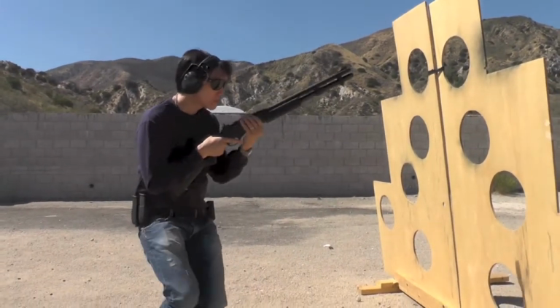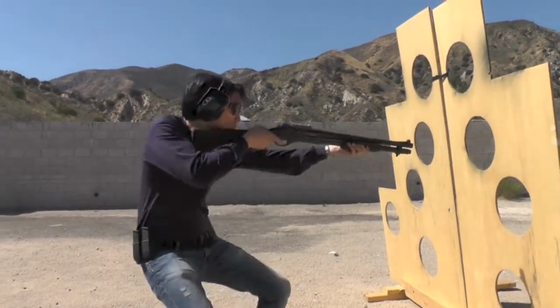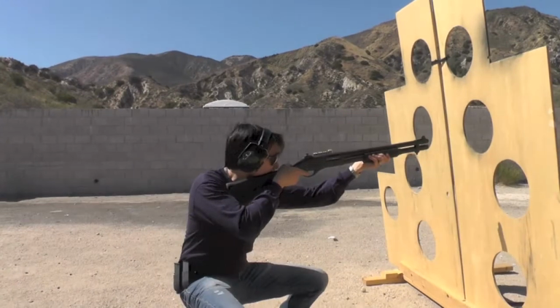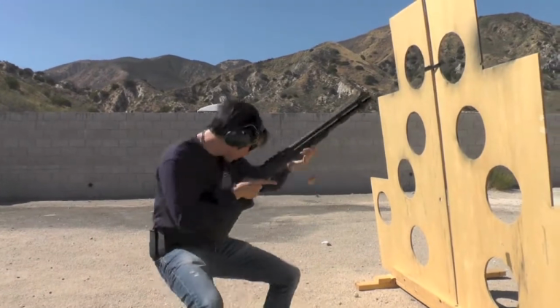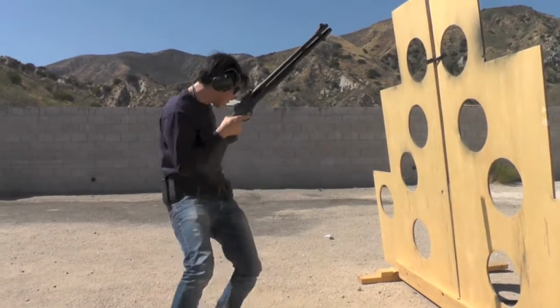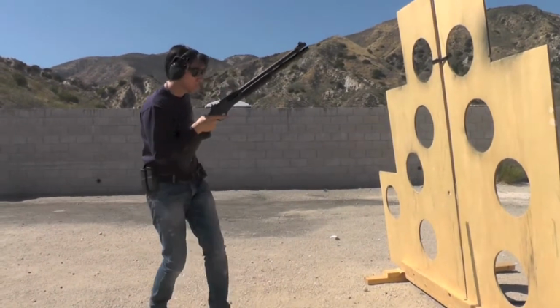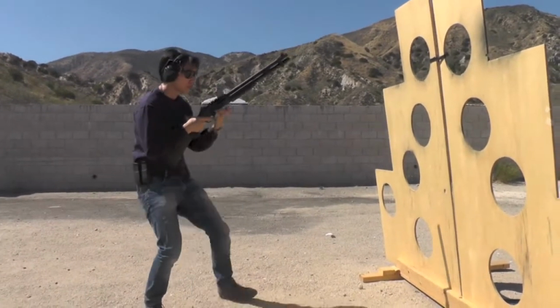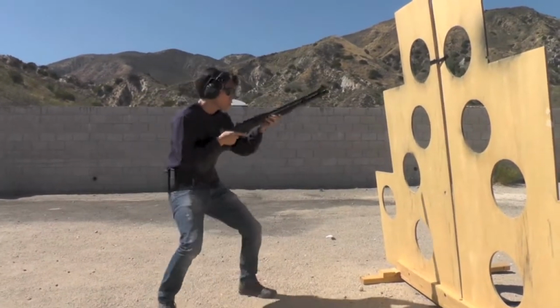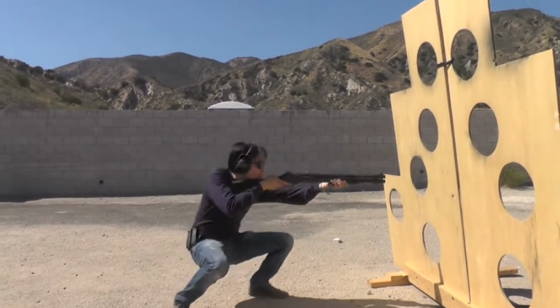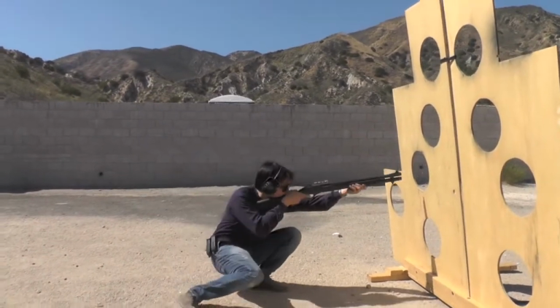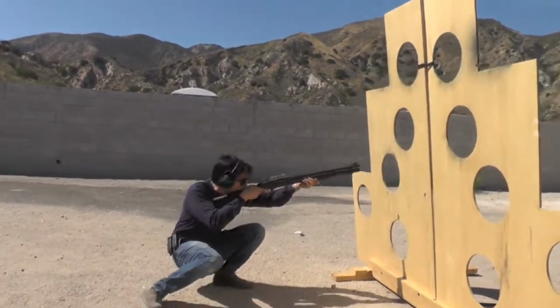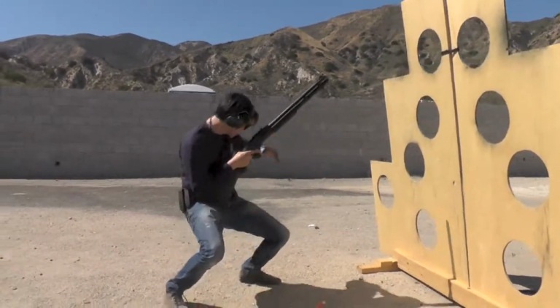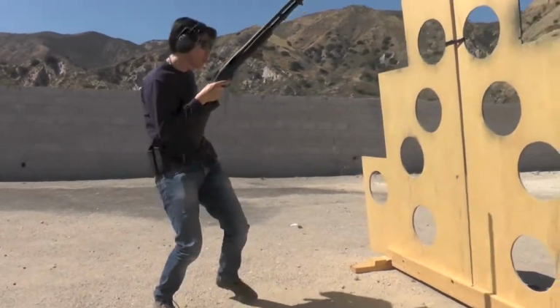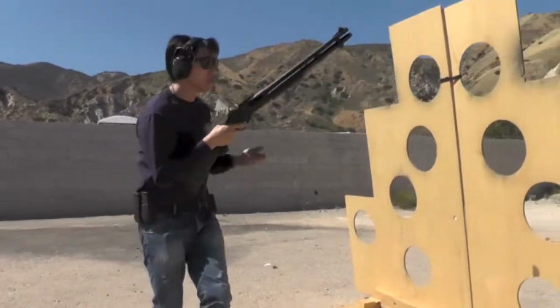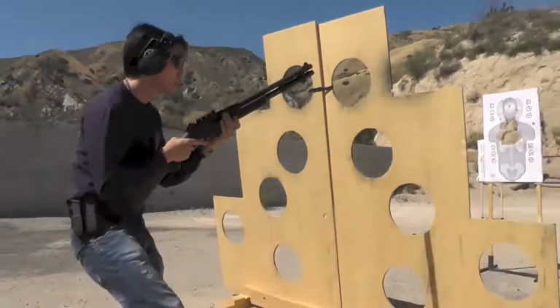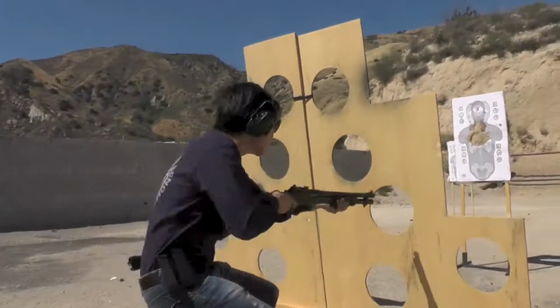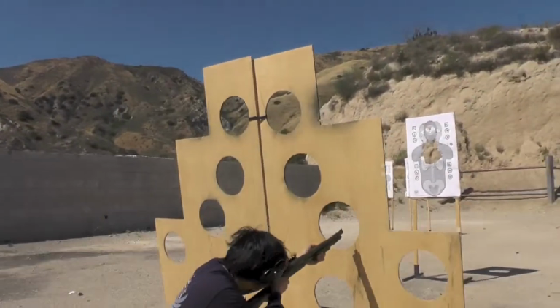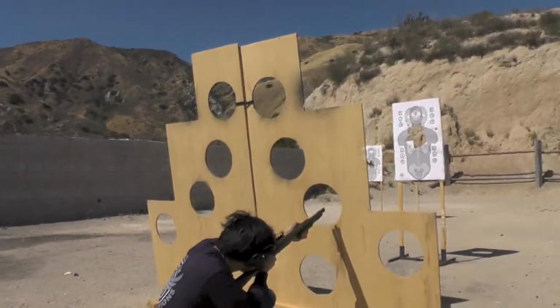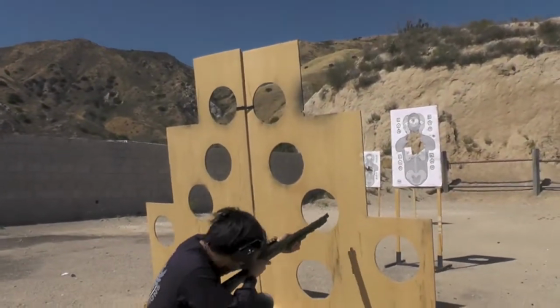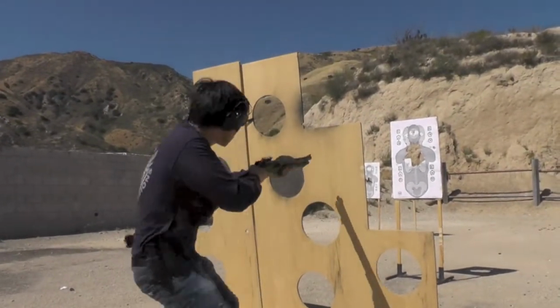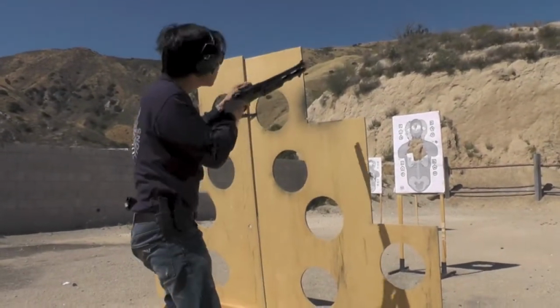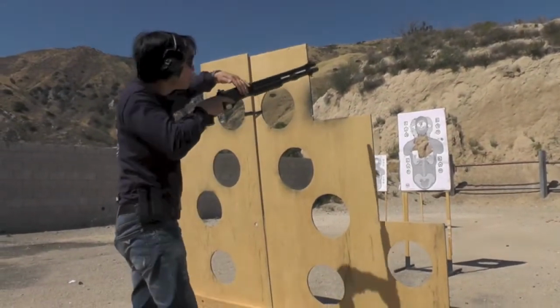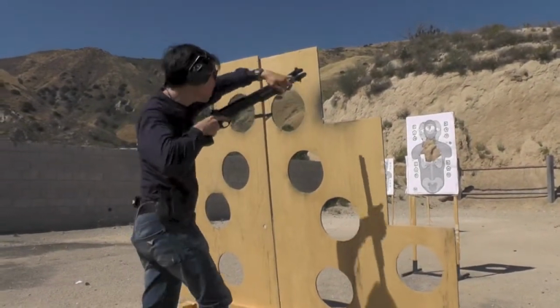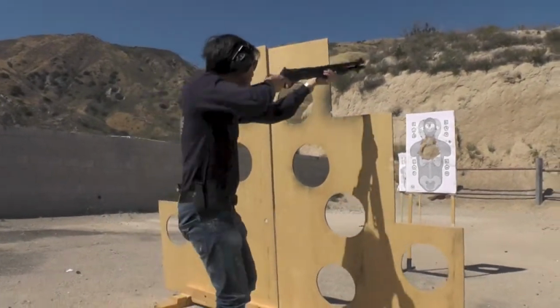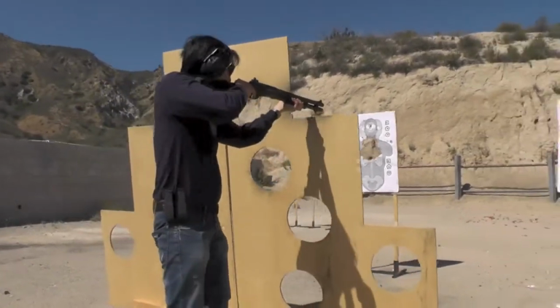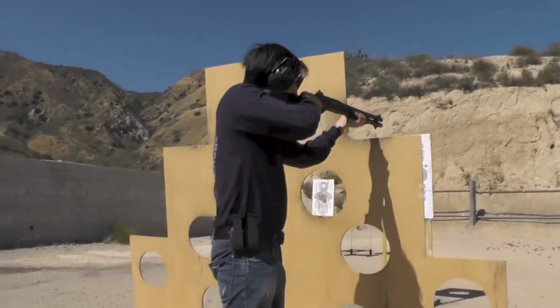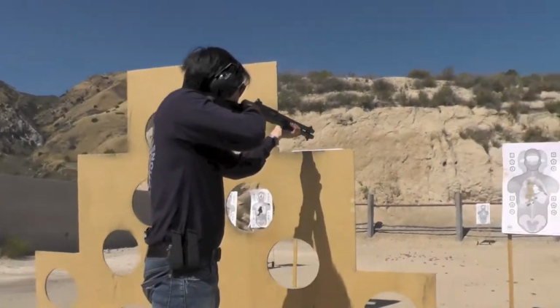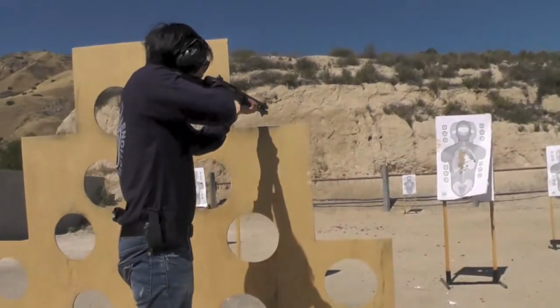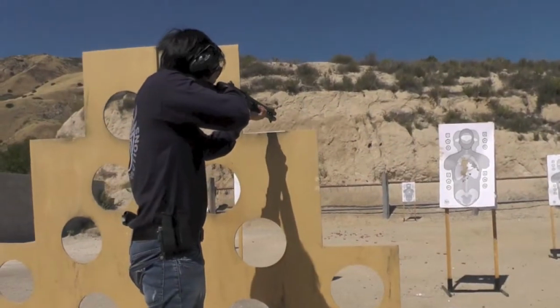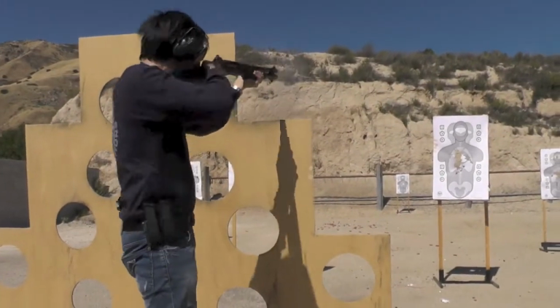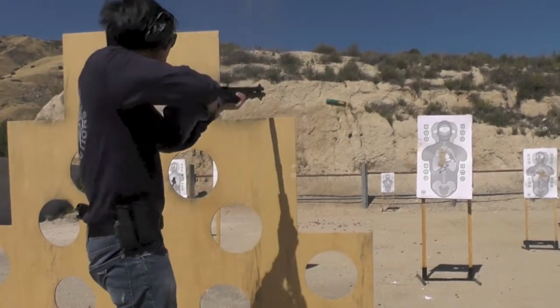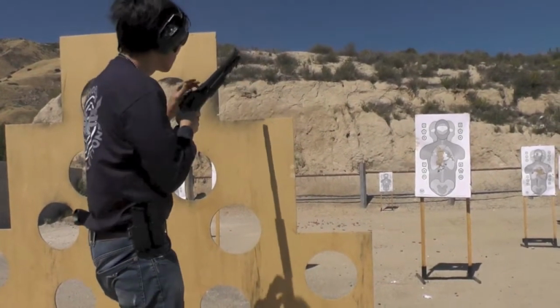Nice, nice. Clean. Slug. 25 yards. Heart again.